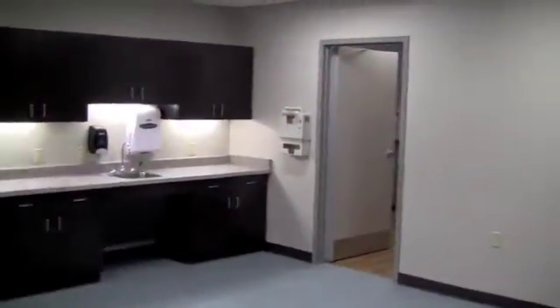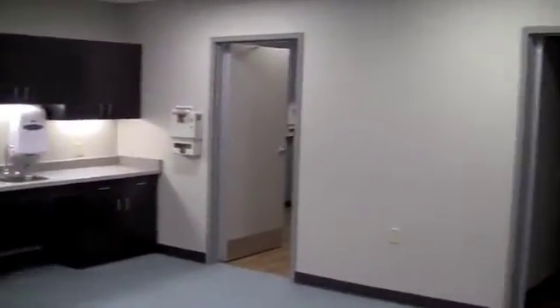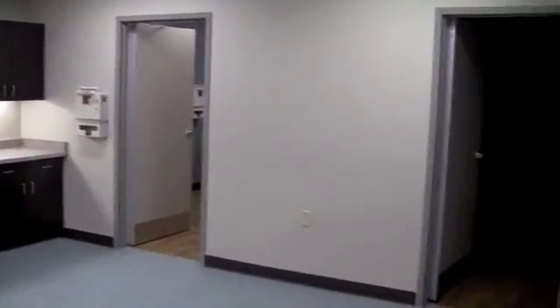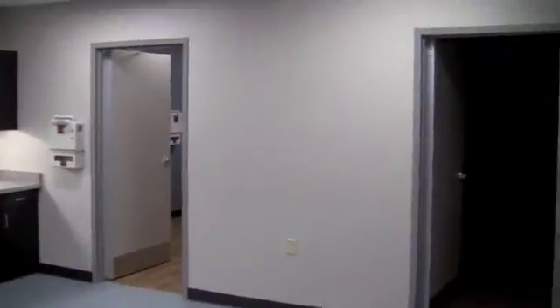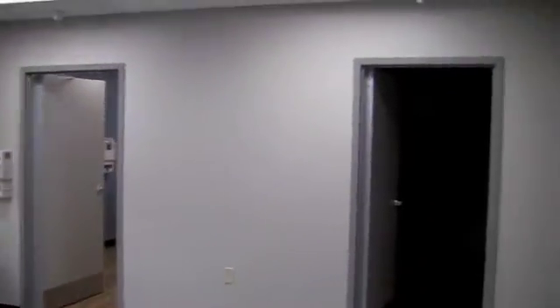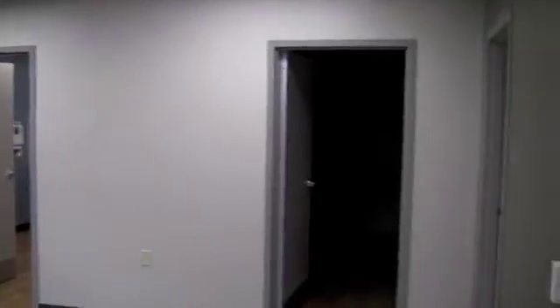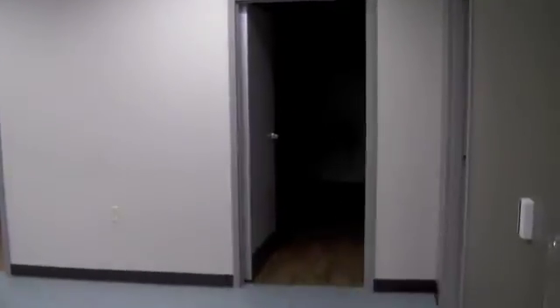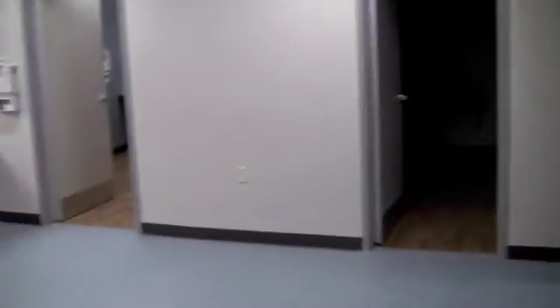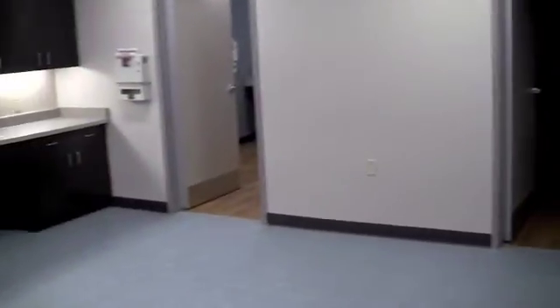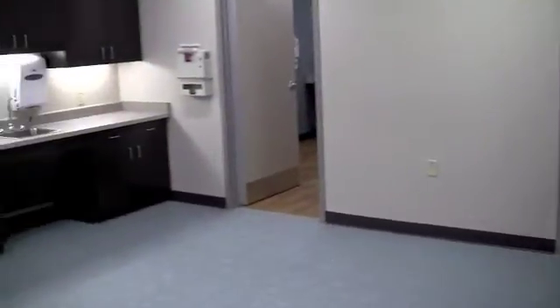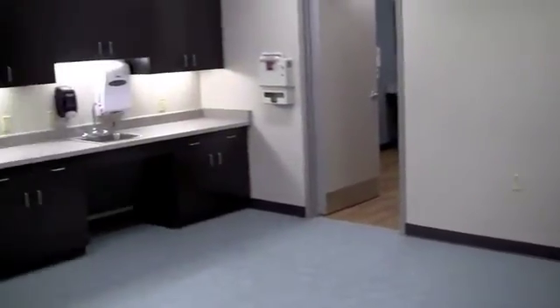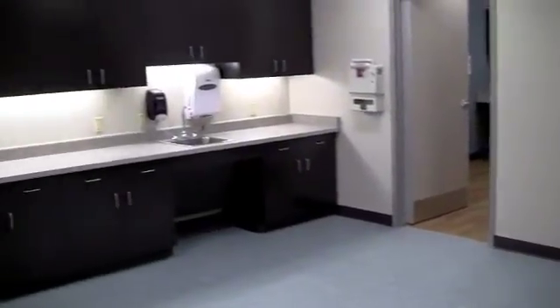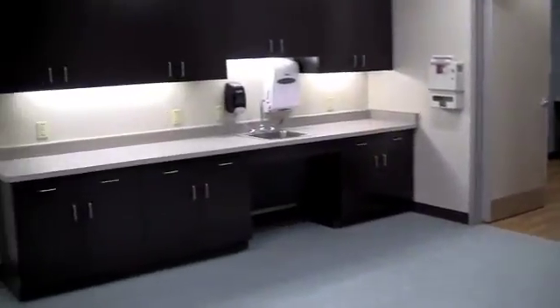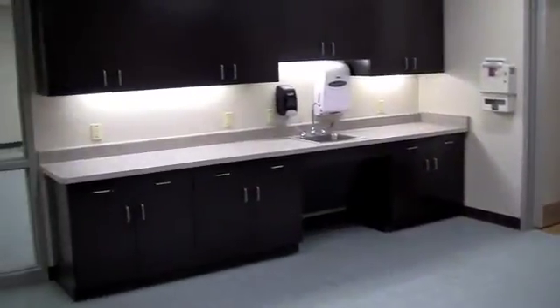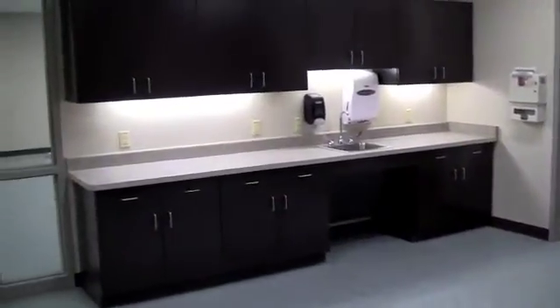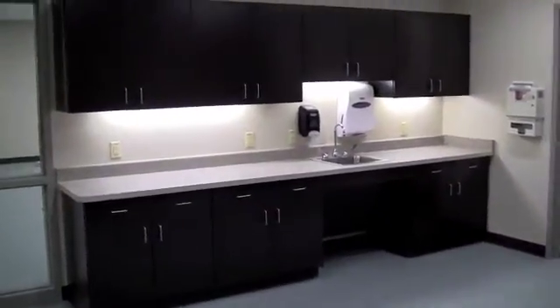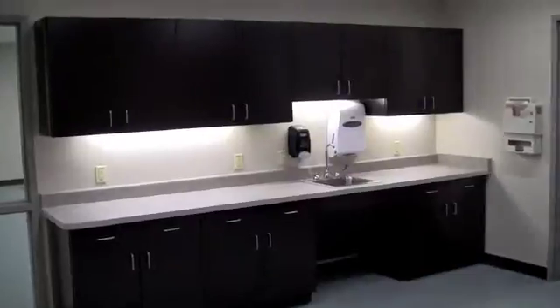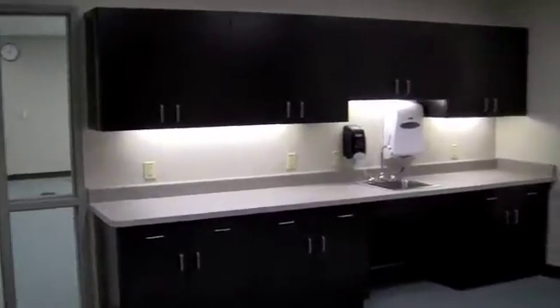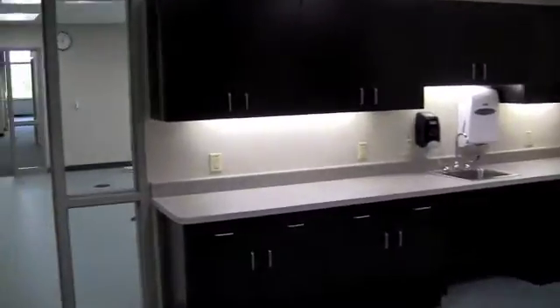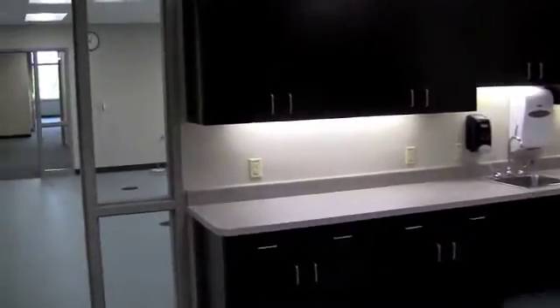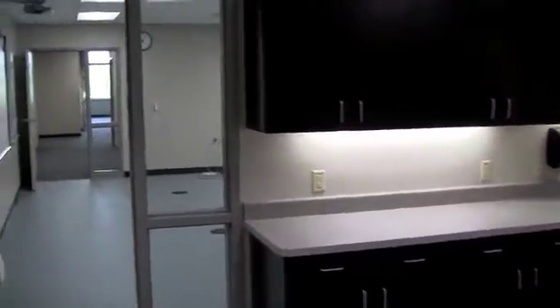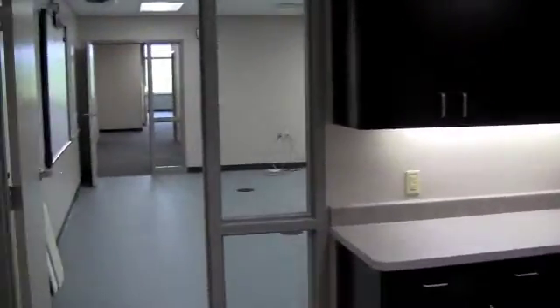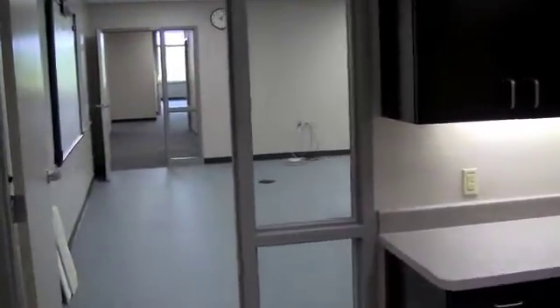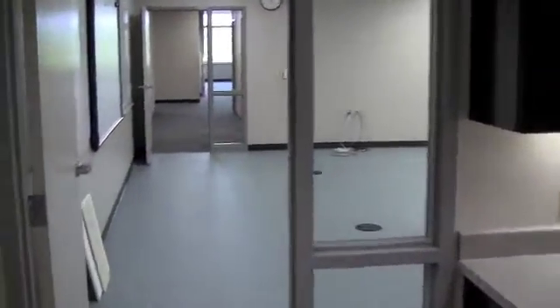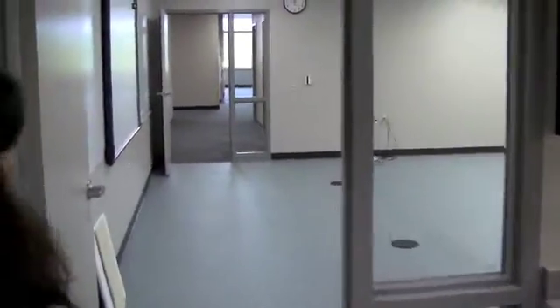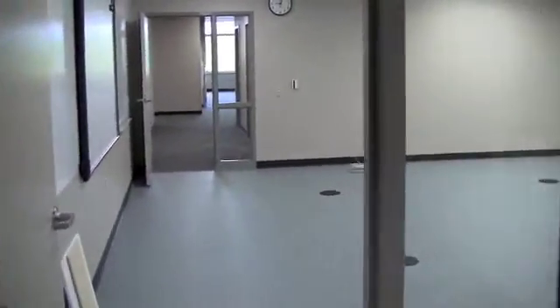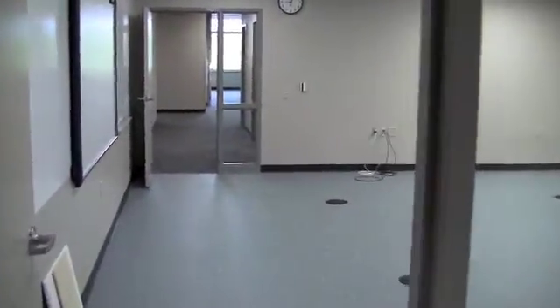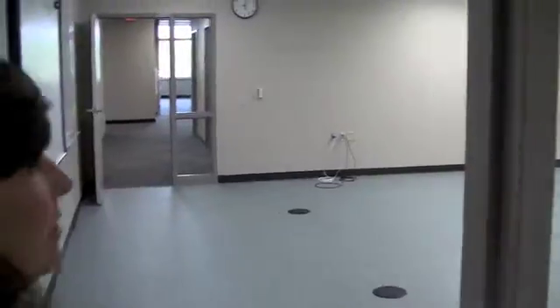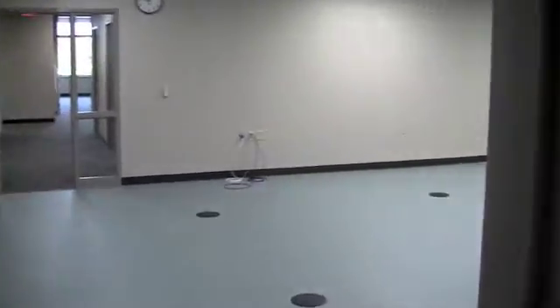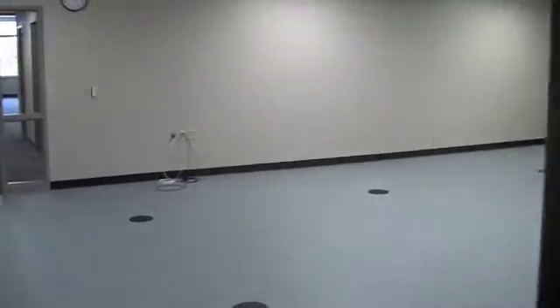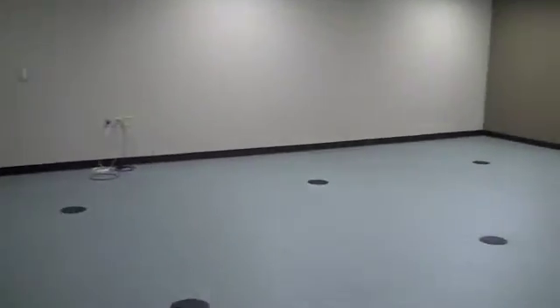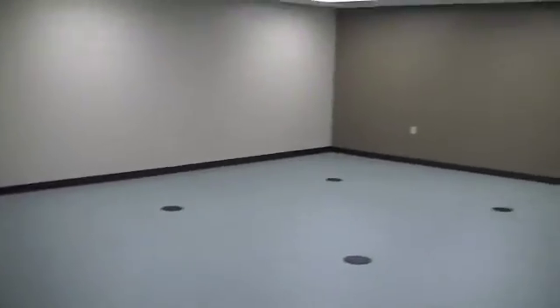This area here is for a nurse's station, so the medical assistants and the nurses that are working can collectively come together and discuss their patients. And this right here is going to be the clinical room for the medical assistant students.